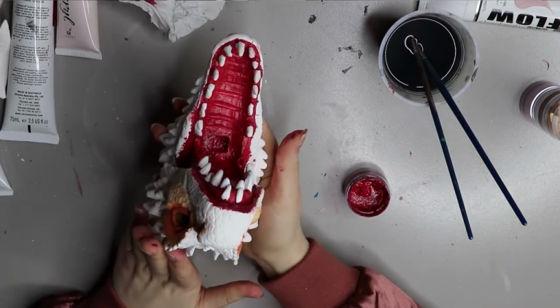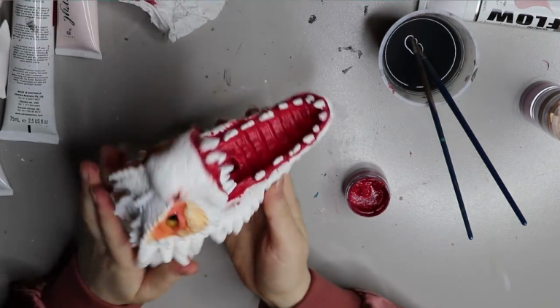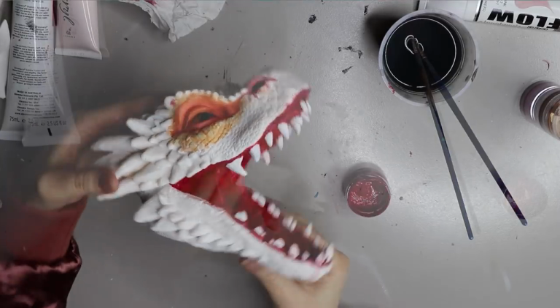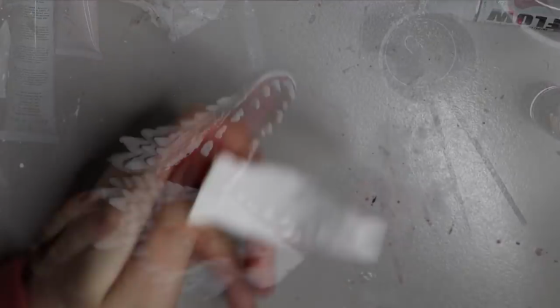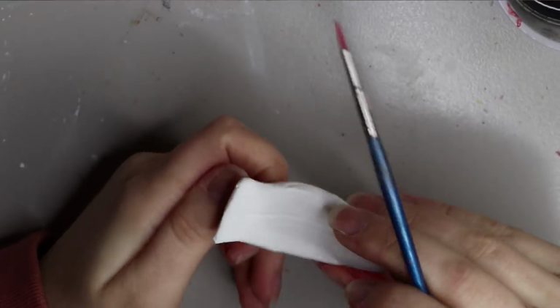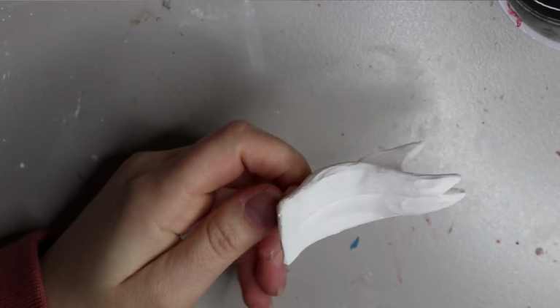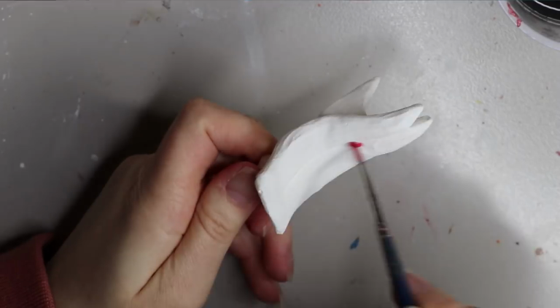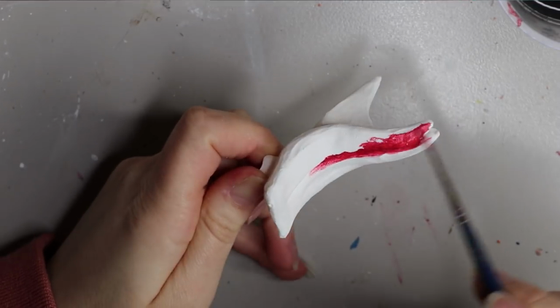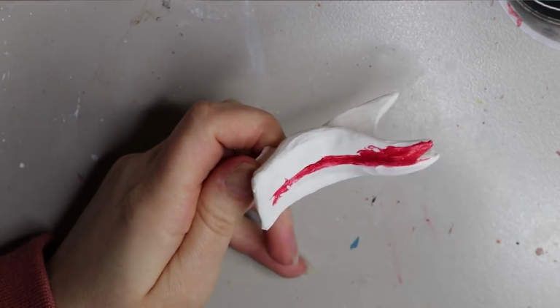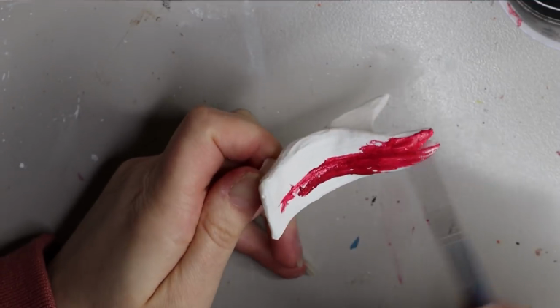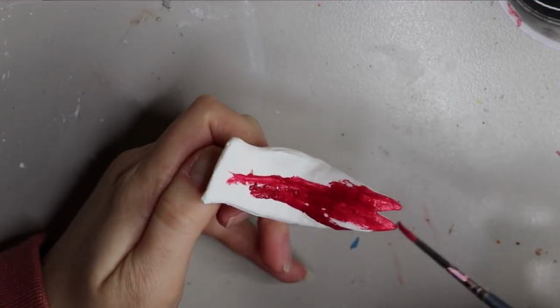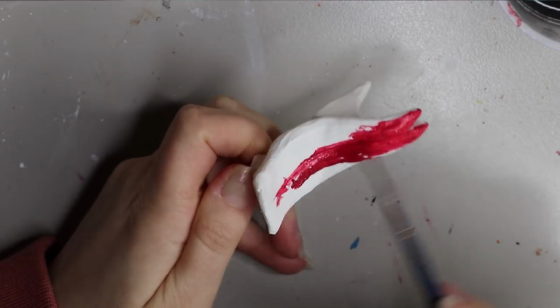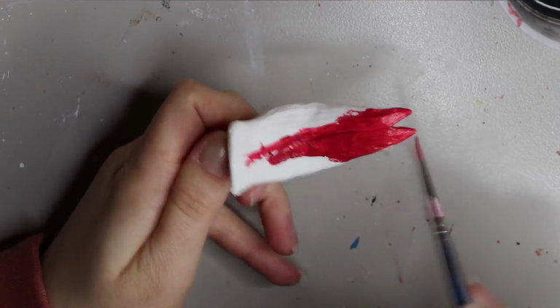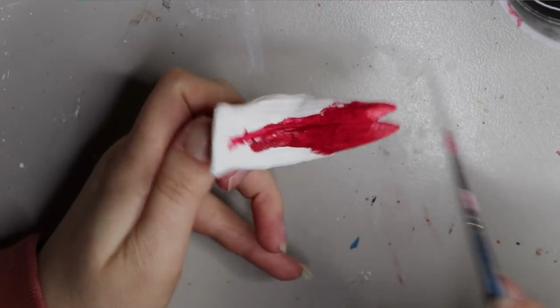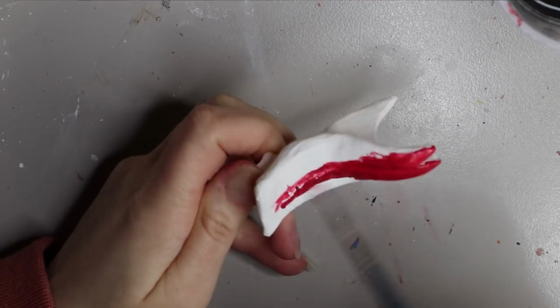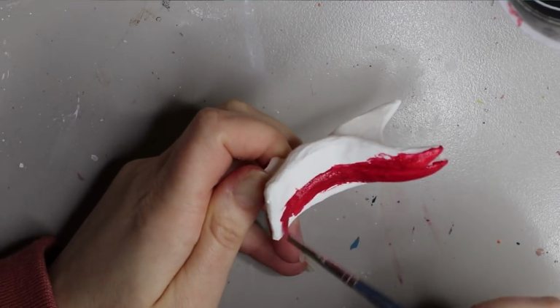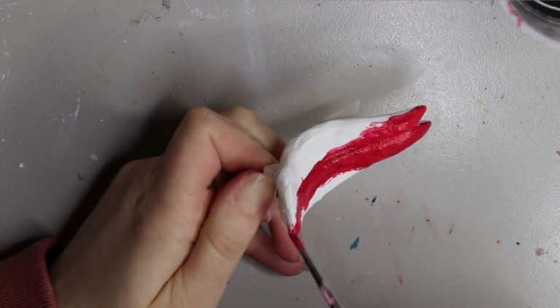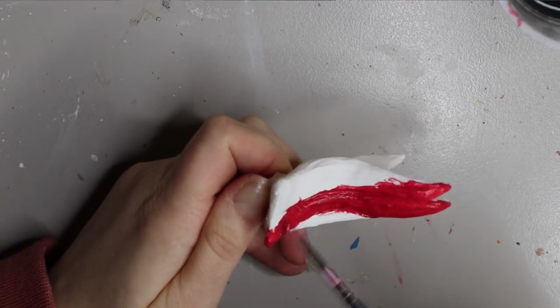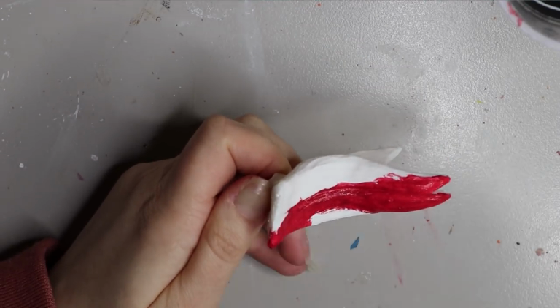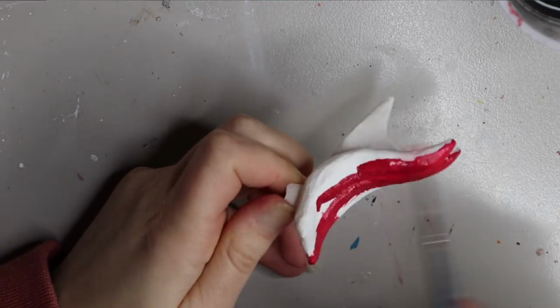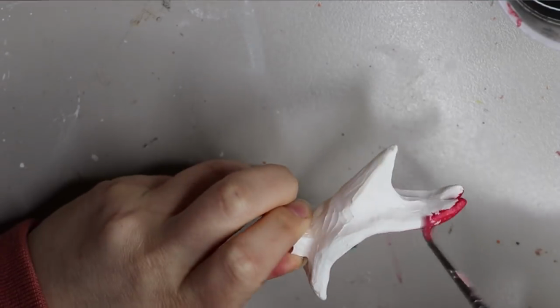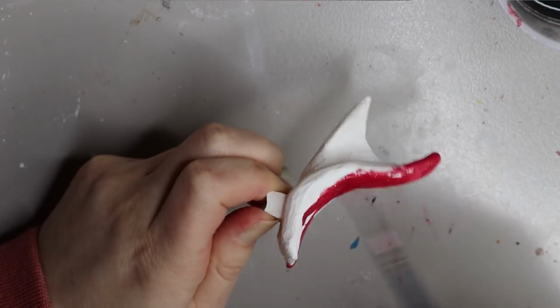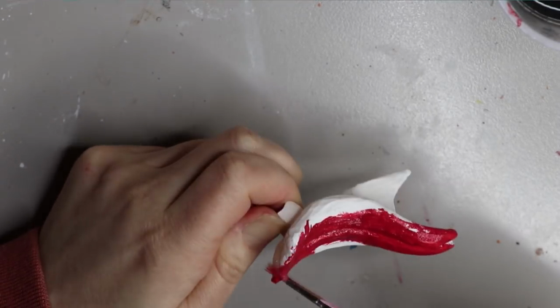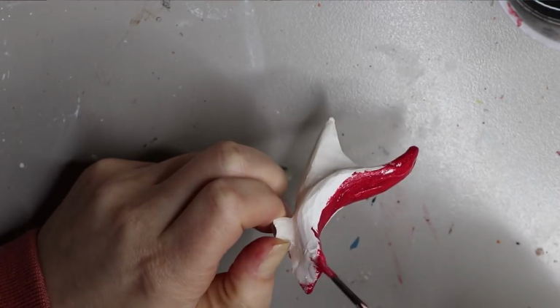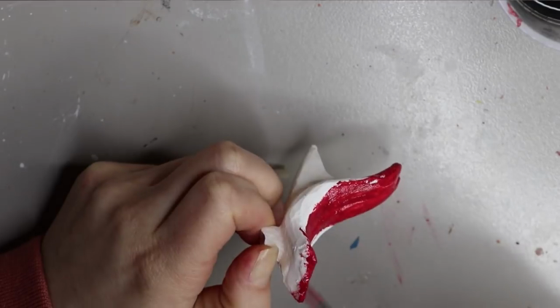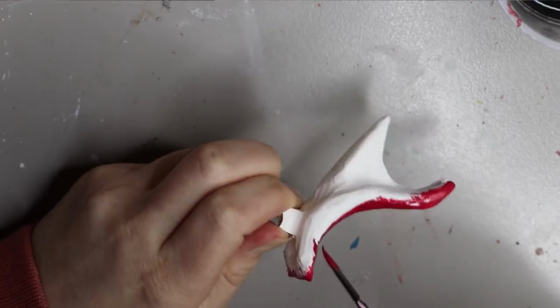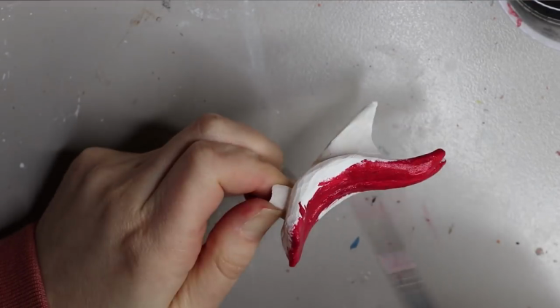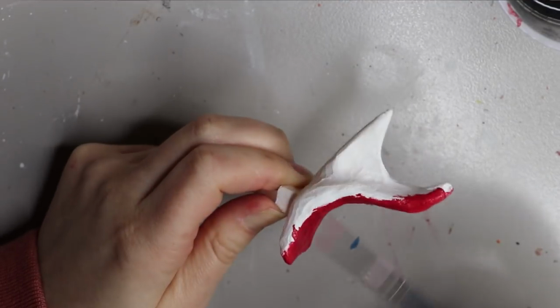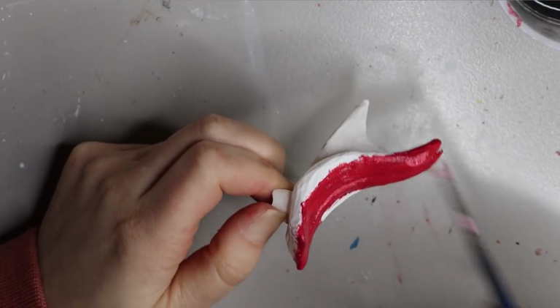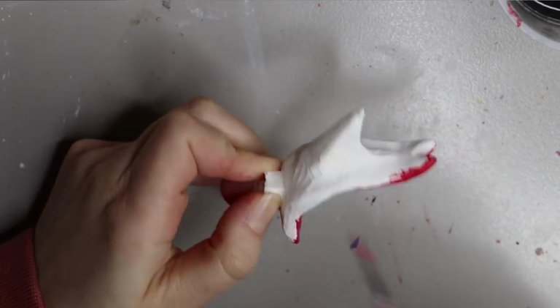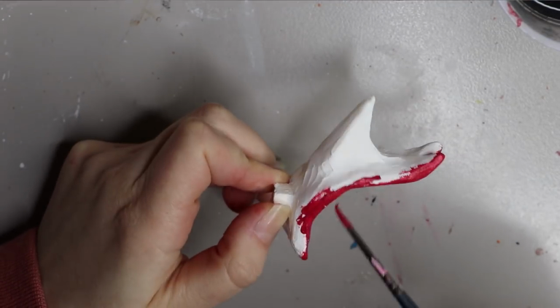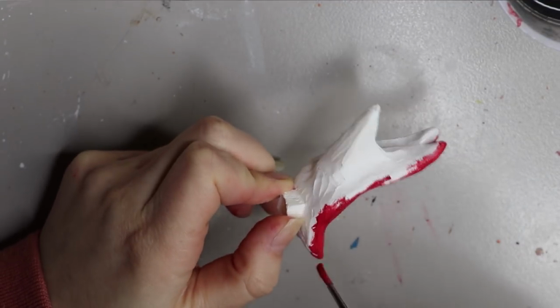Here's what that first red layer looks like. Moving on to the tongue — I'm painting it with that same pinky-red paint, and I'll go over it again with some different shades of brown to give it texture and some spots.